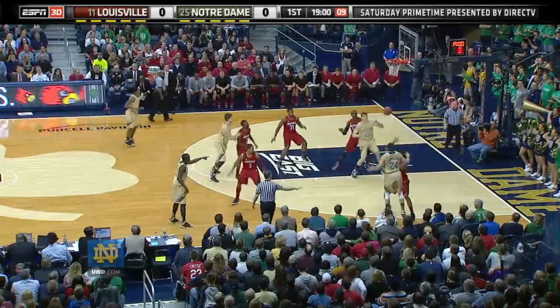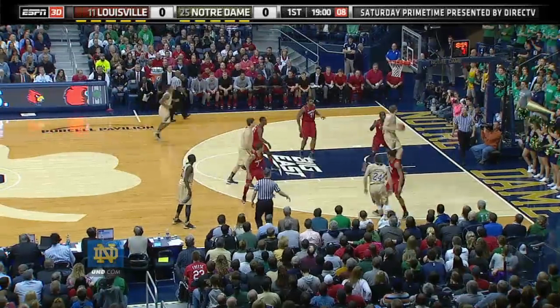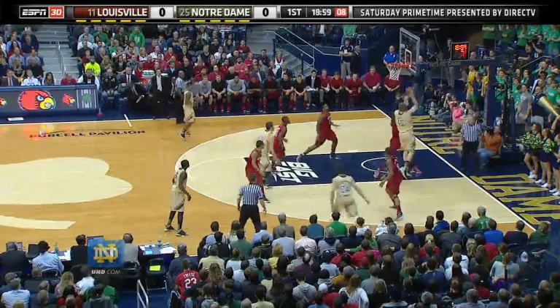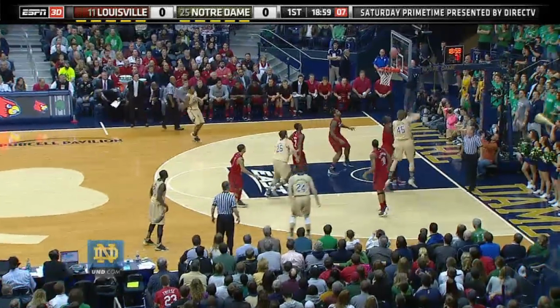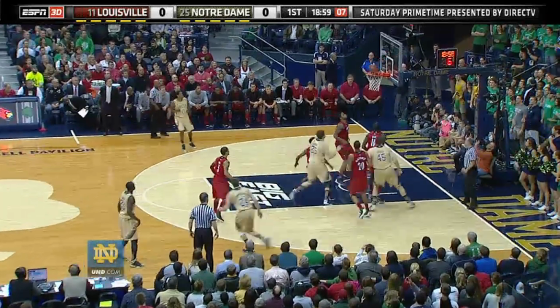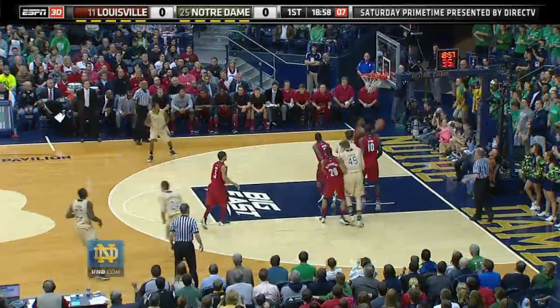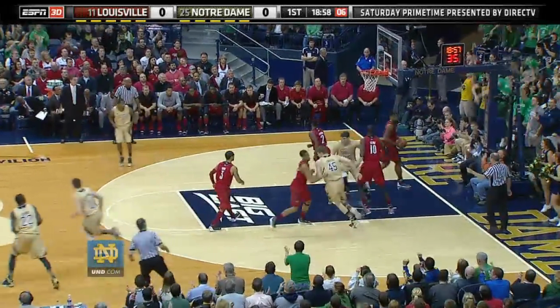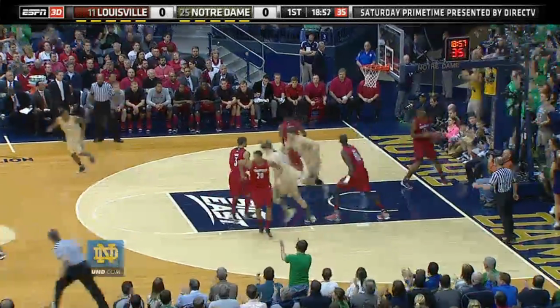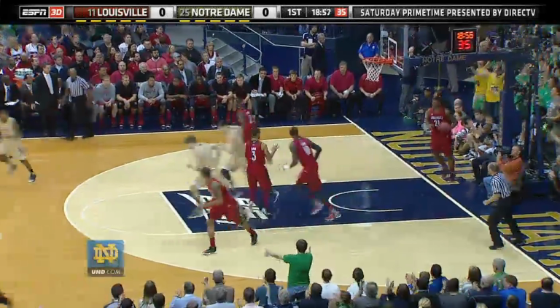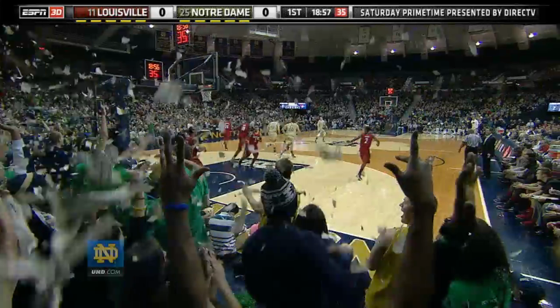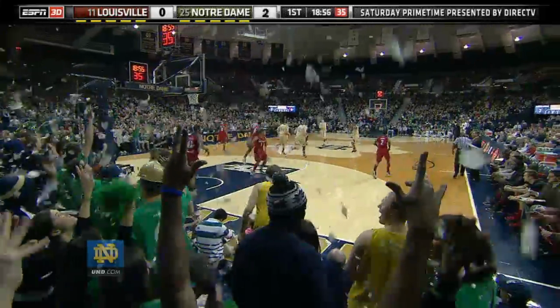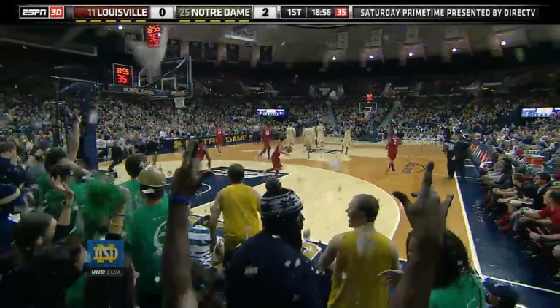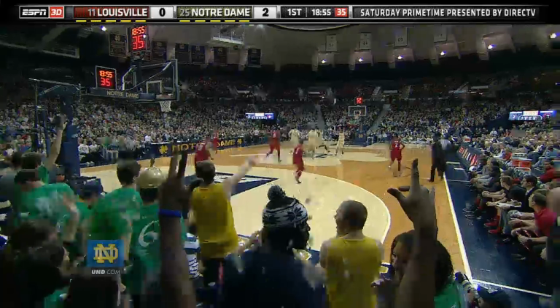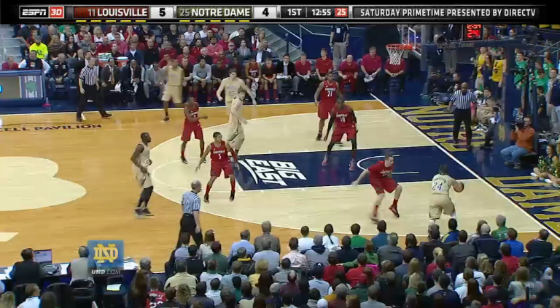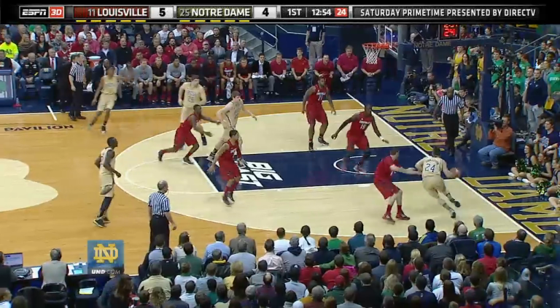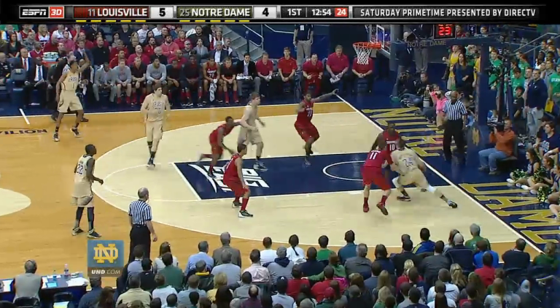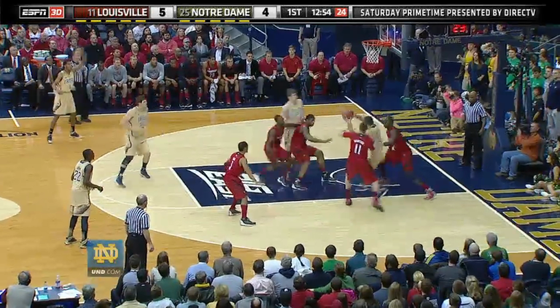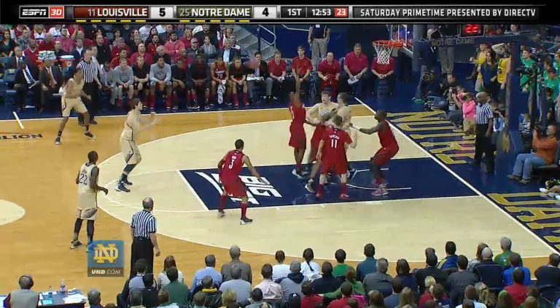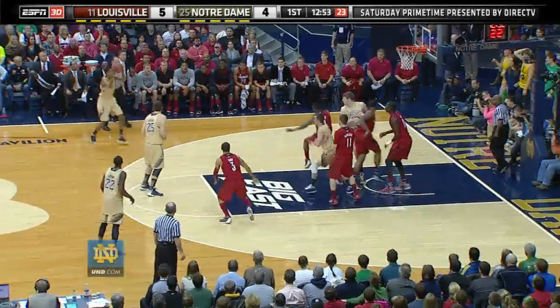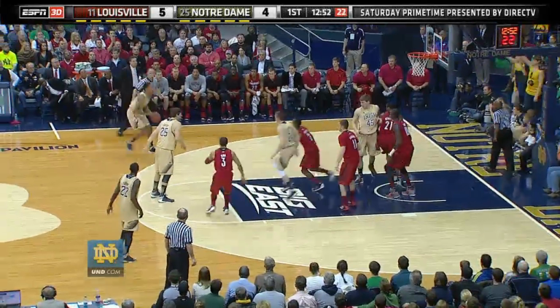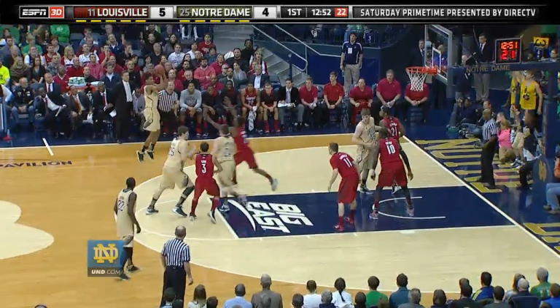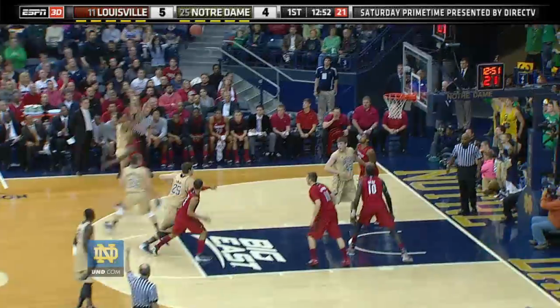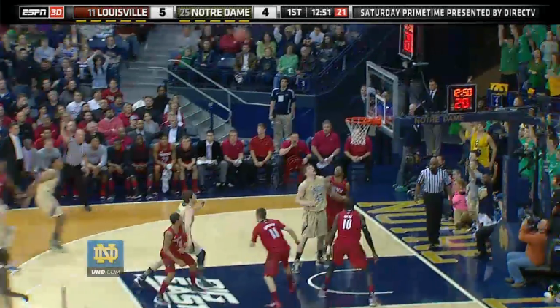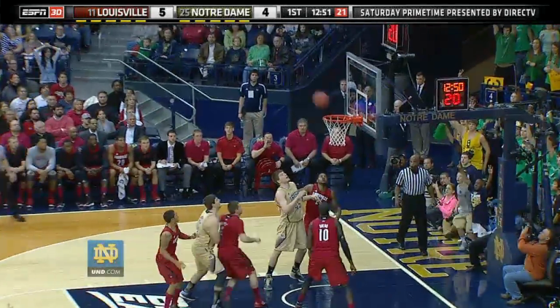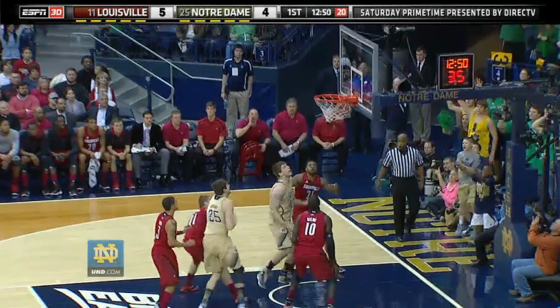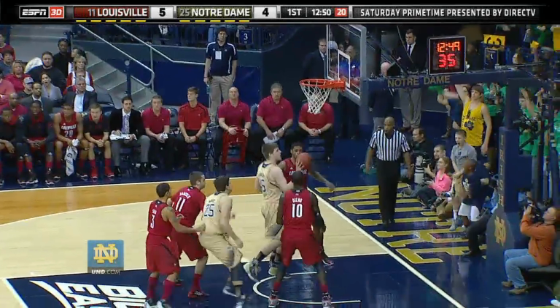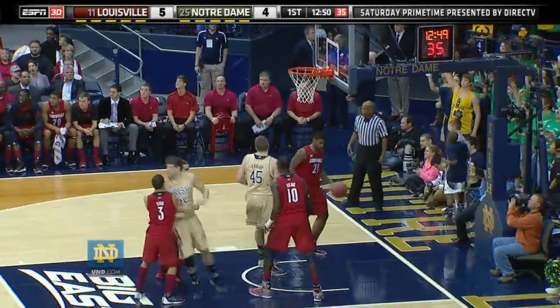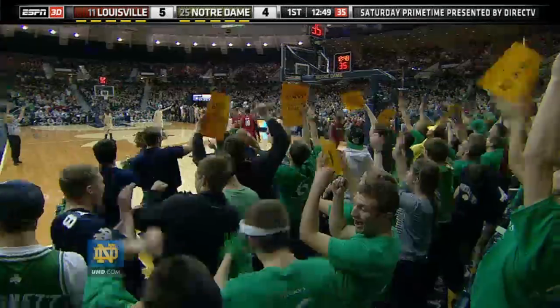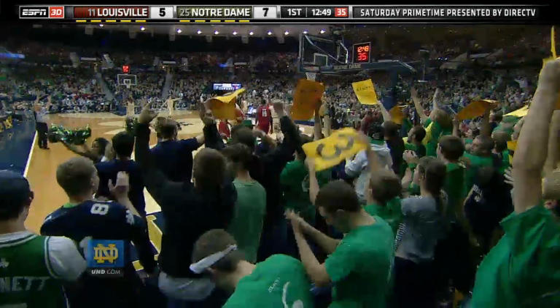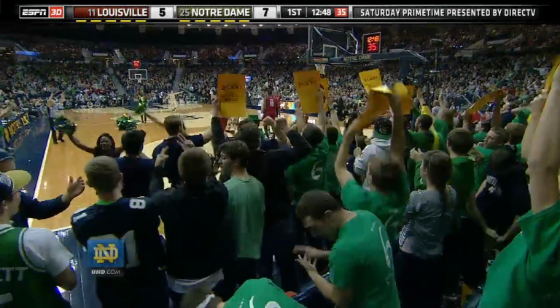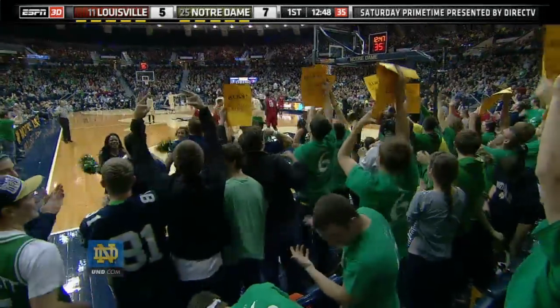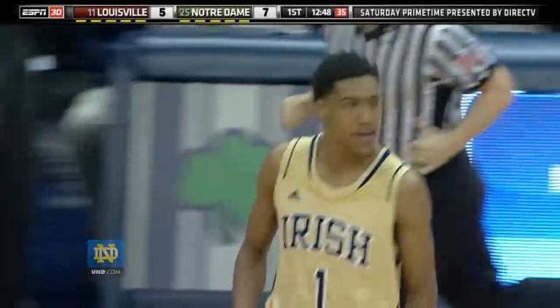Right side now. Connaughton inside. Cooley. Jump hook good. Notre Dame's on the board. On the right, it goes to Connaughton. Connaughton. Up top, beat Shide for three. Got it! And the Irish lead 7-5.